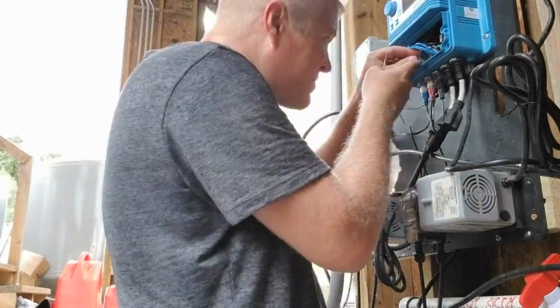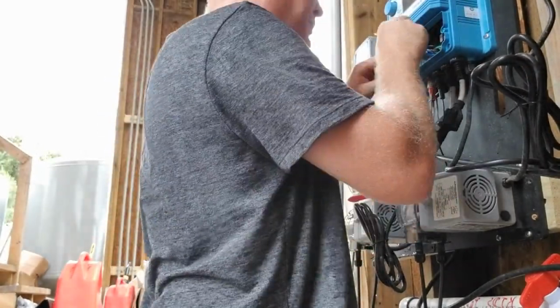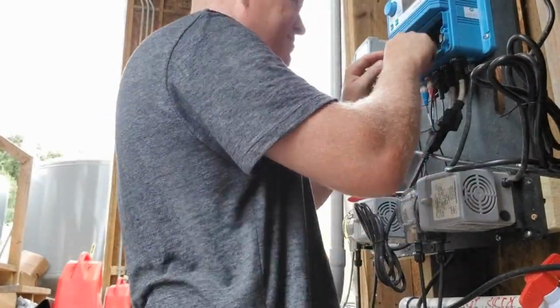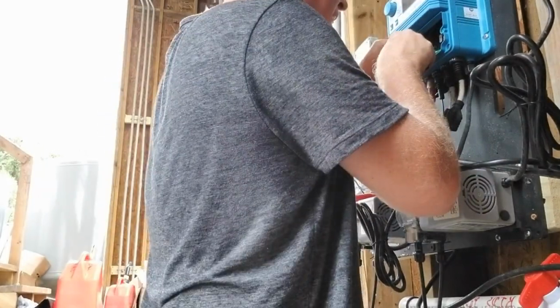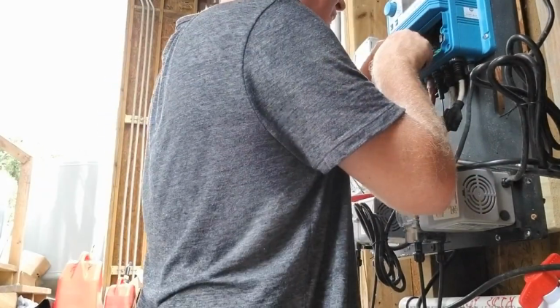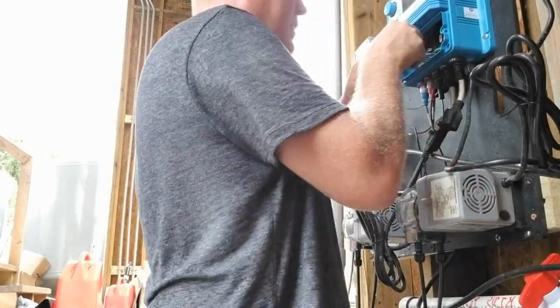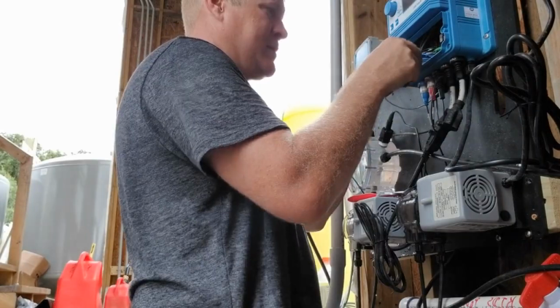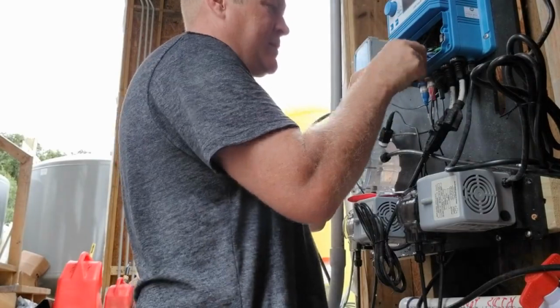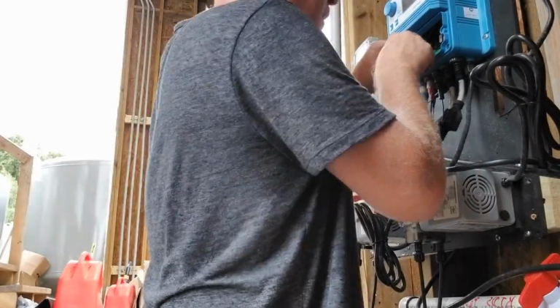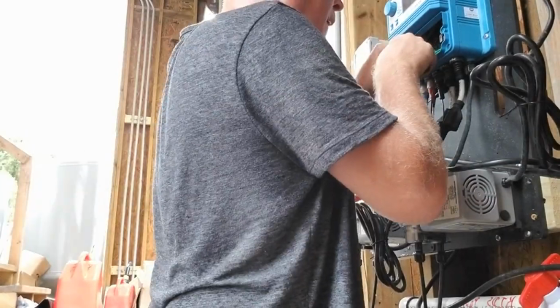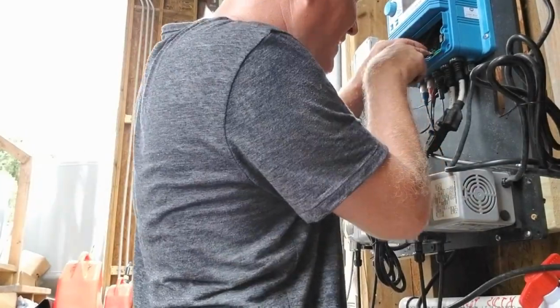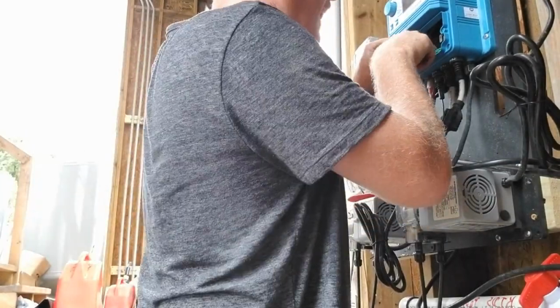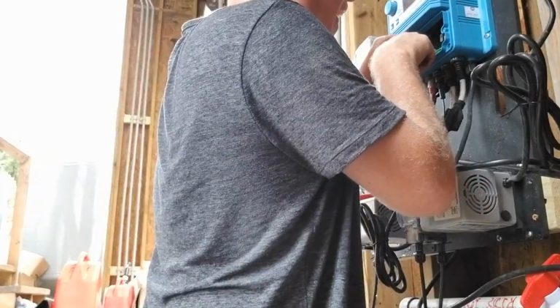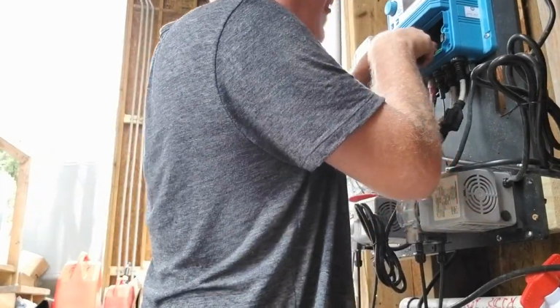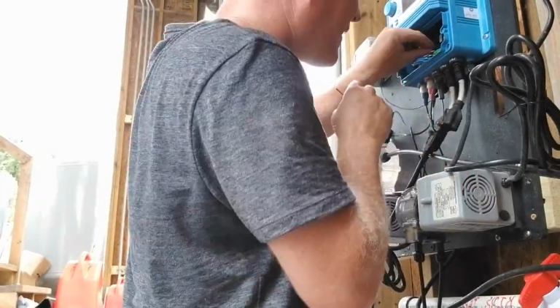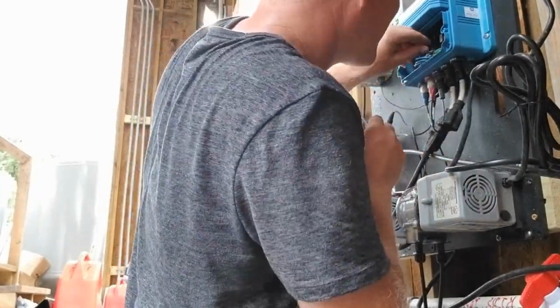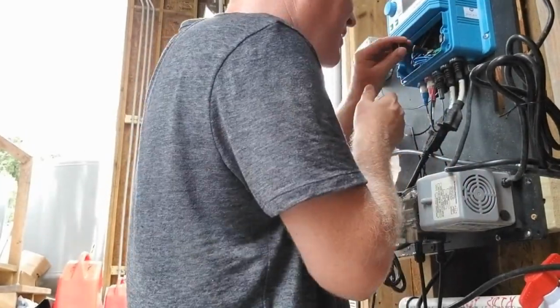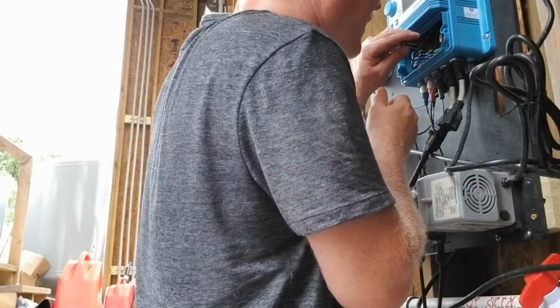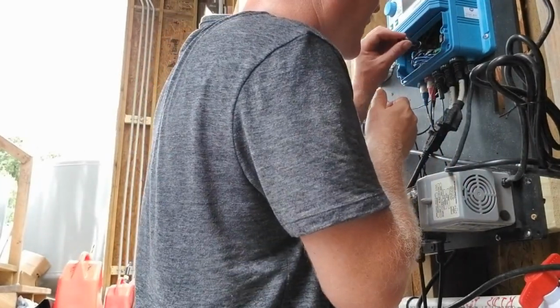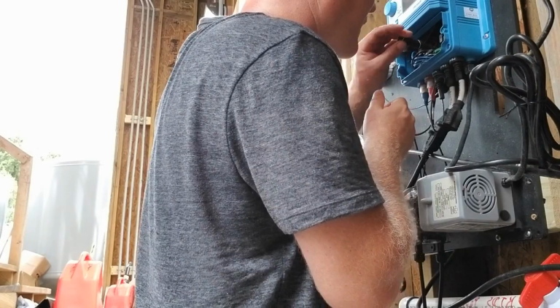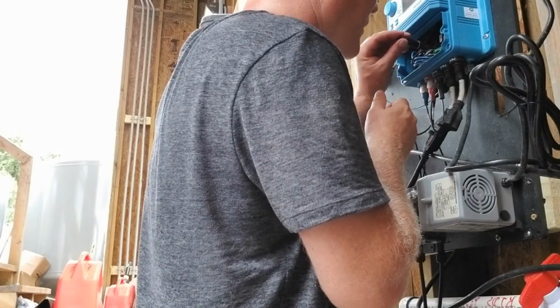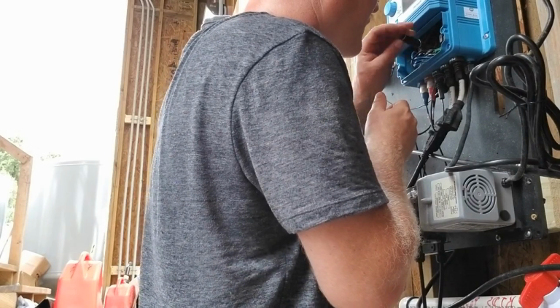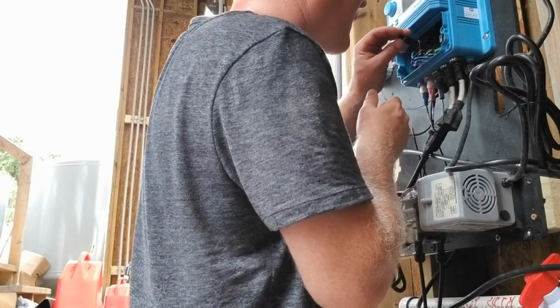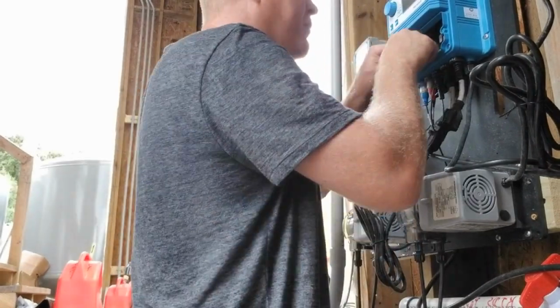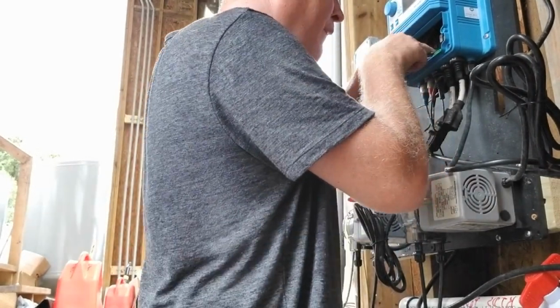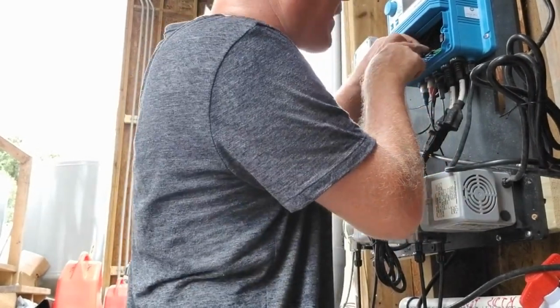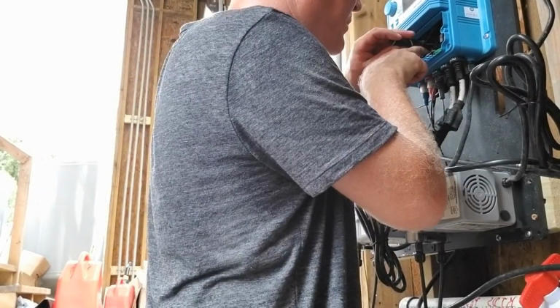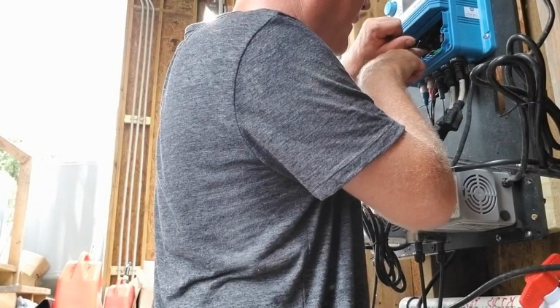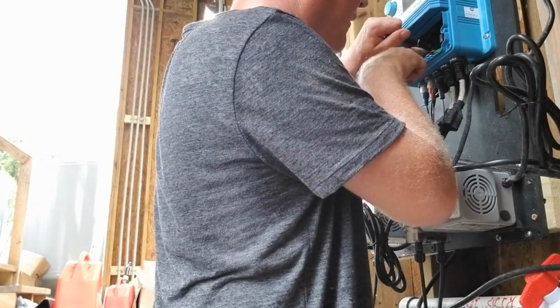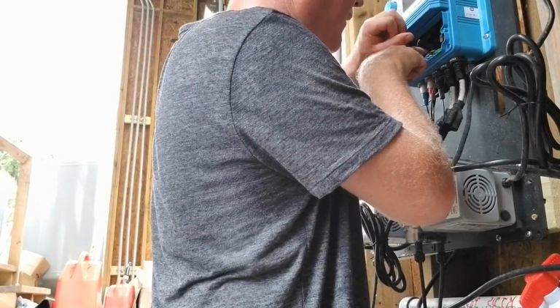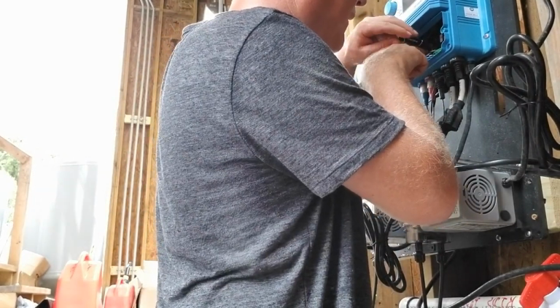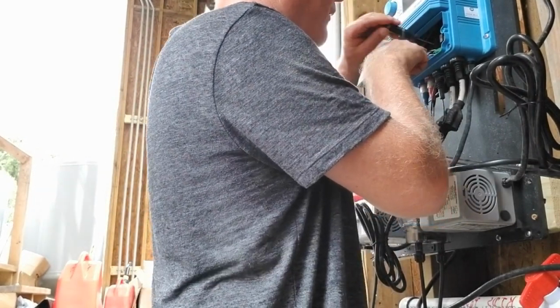Once you have the wires in place — and it can be difficult to get them in there — but once you get them into place, you simply secure them with a flathead screwdriver and then replace the cover on the XPC.